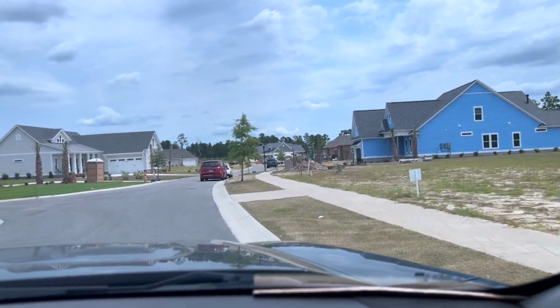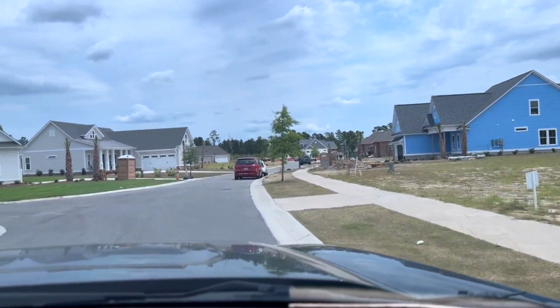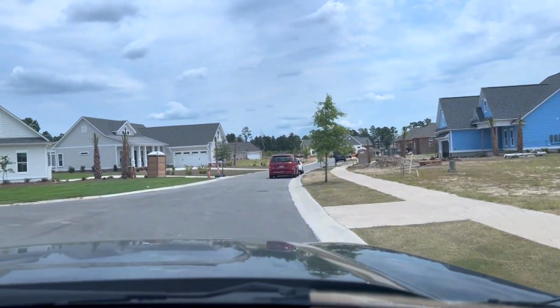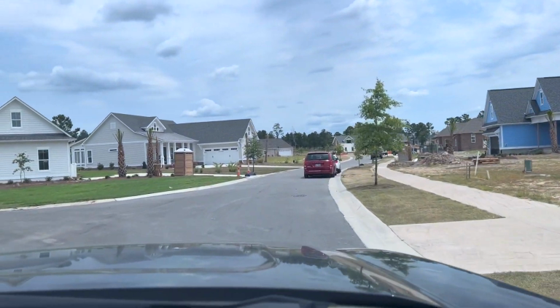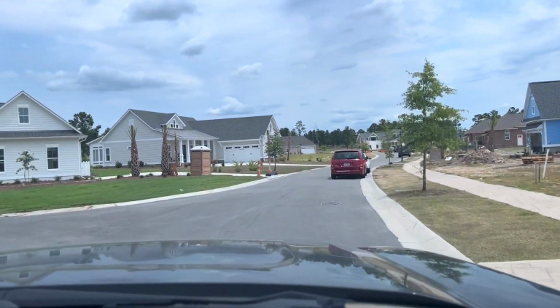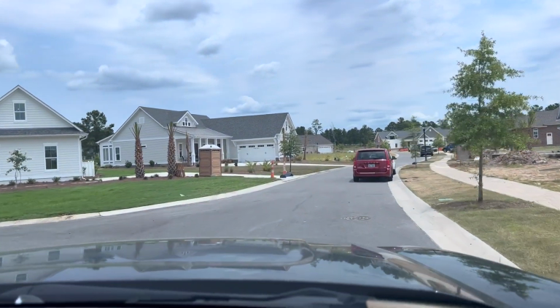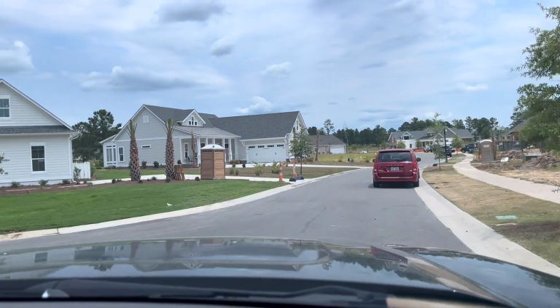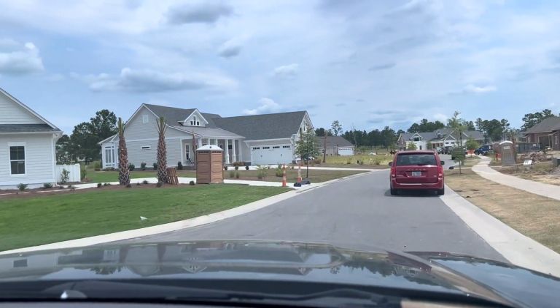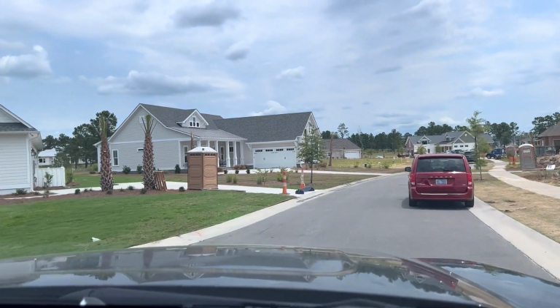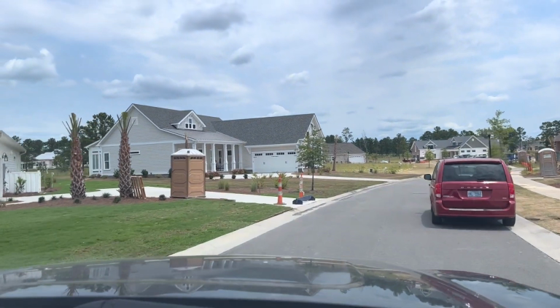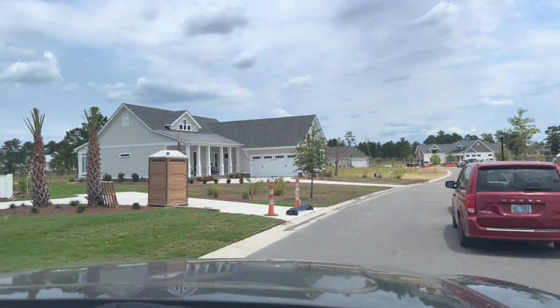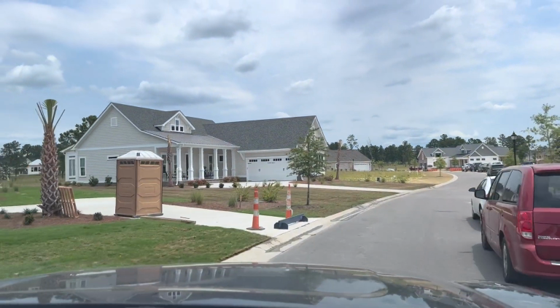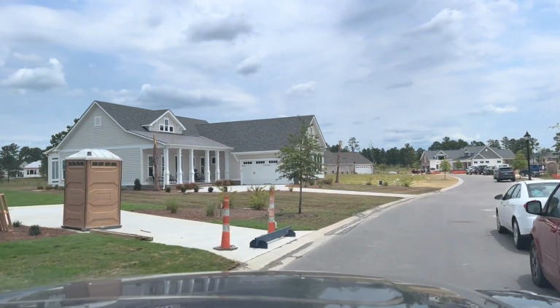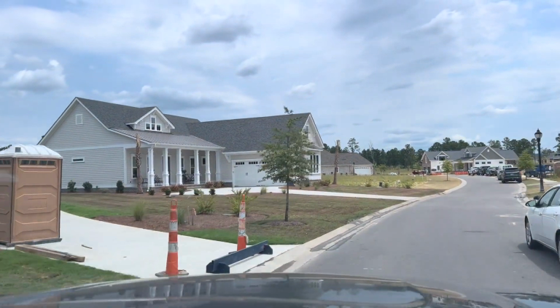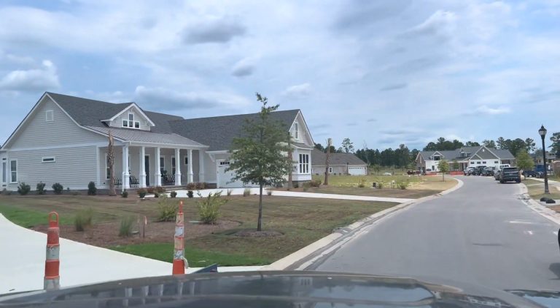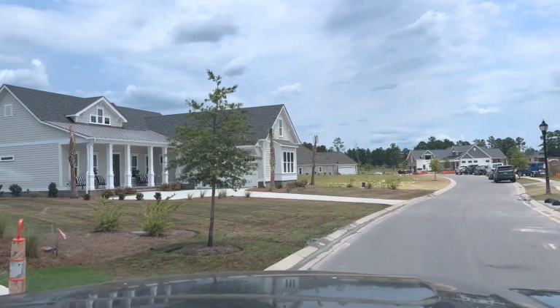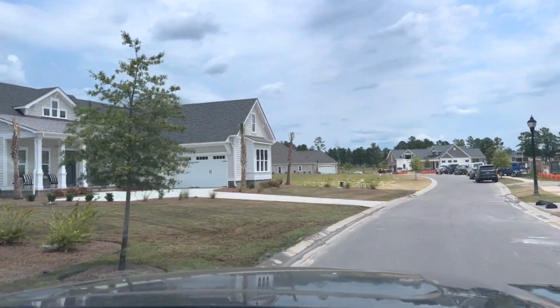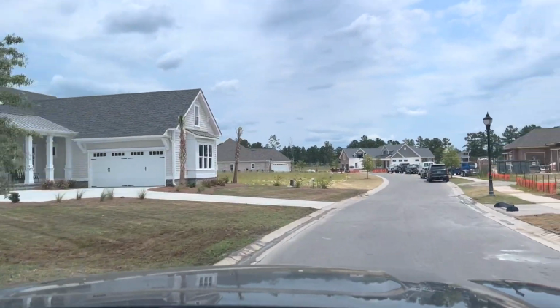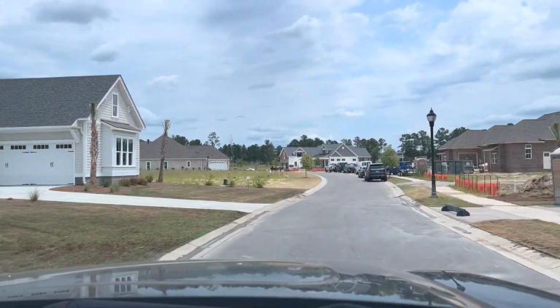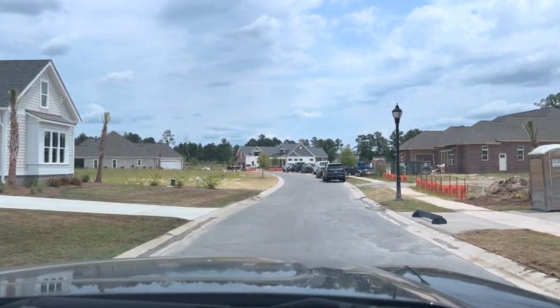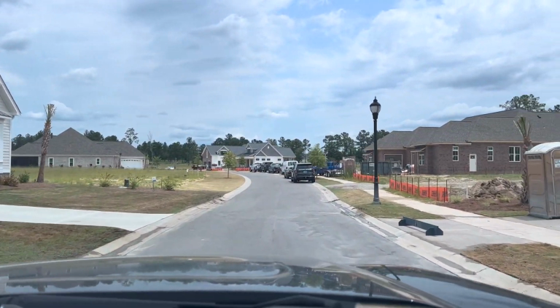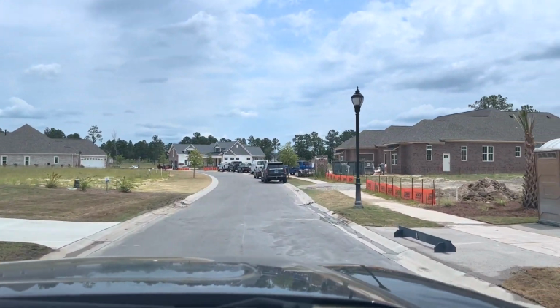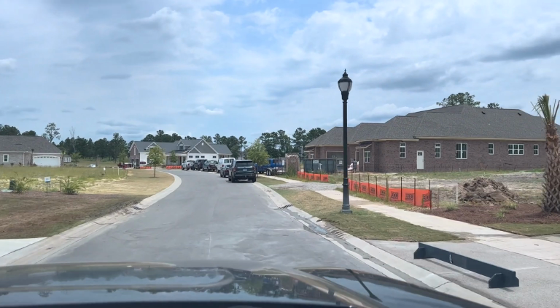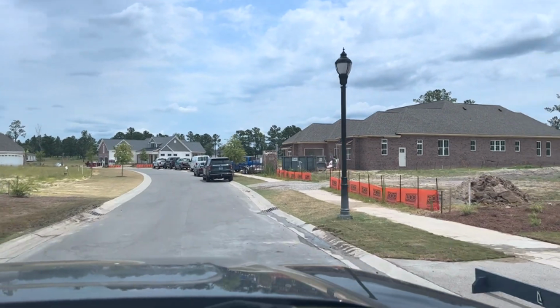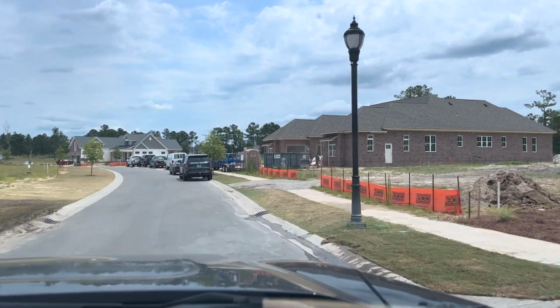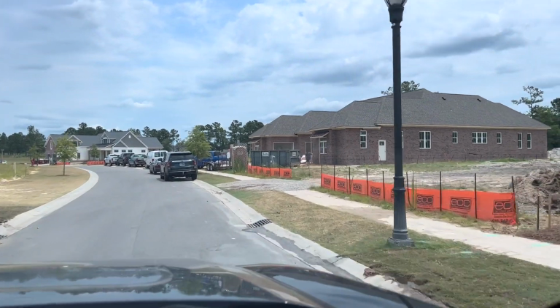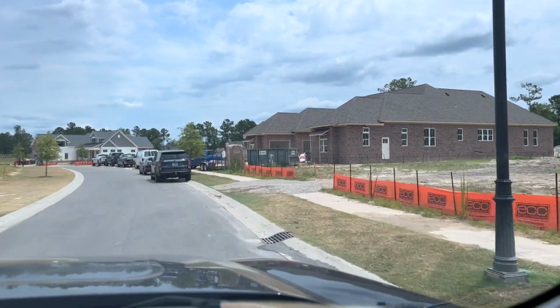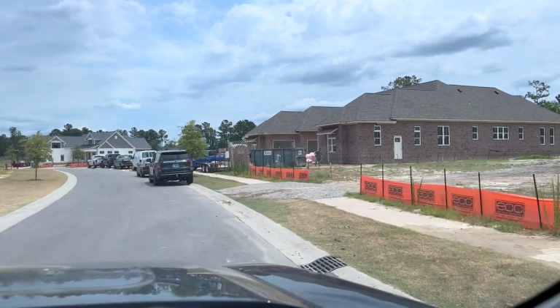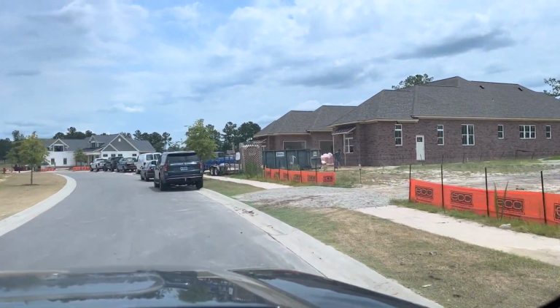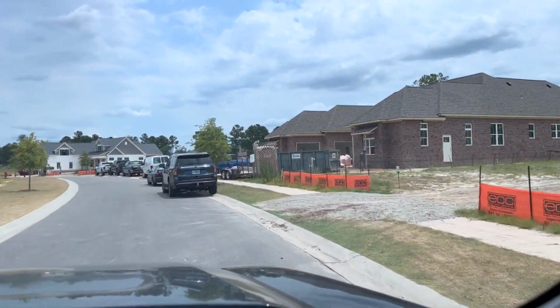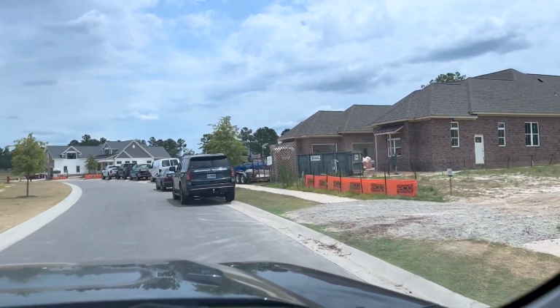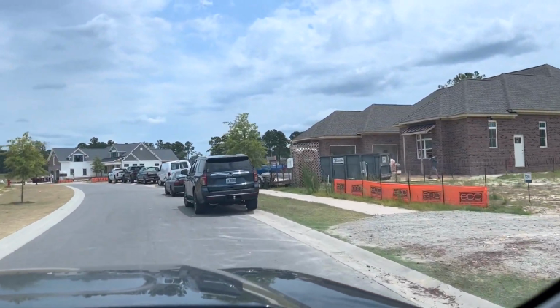Our Cape Lookout model is over here on the left, that's on lot 131. That is a model that is open and available to tour, so we invite you to come and see our model home.